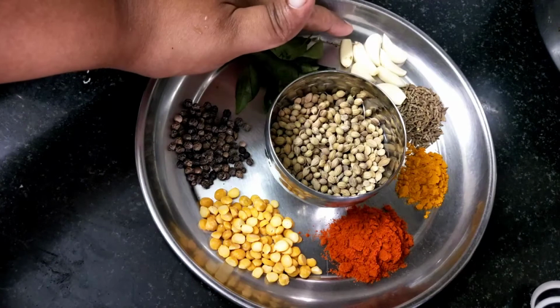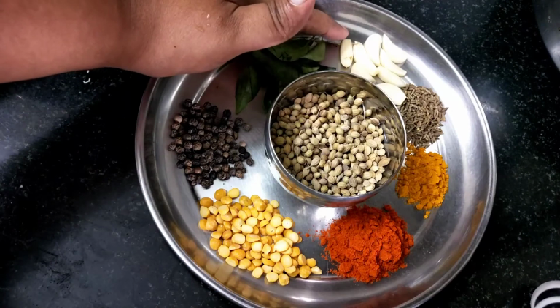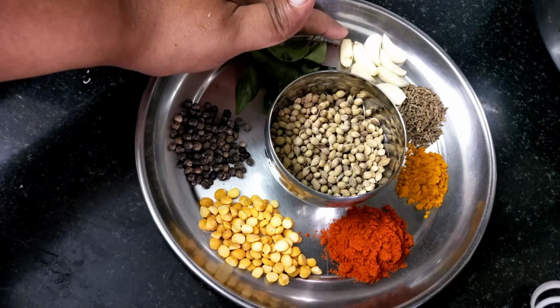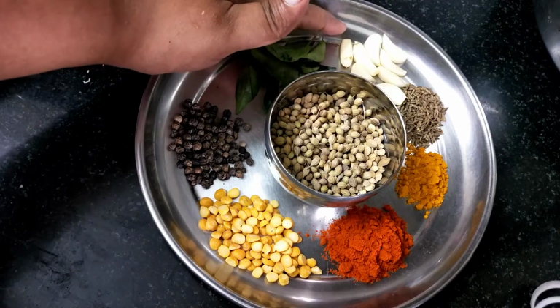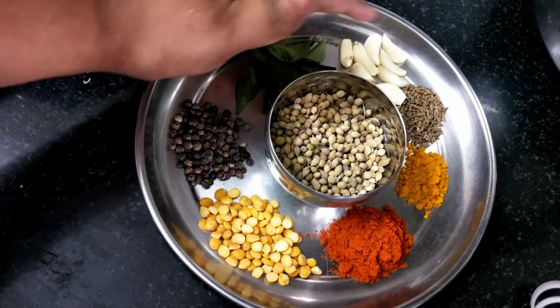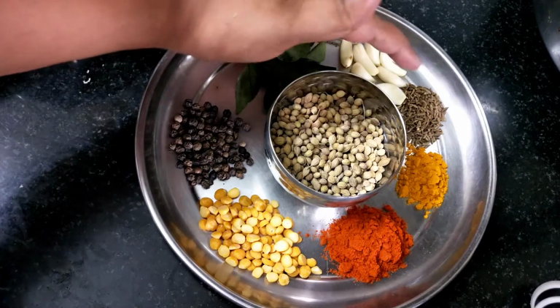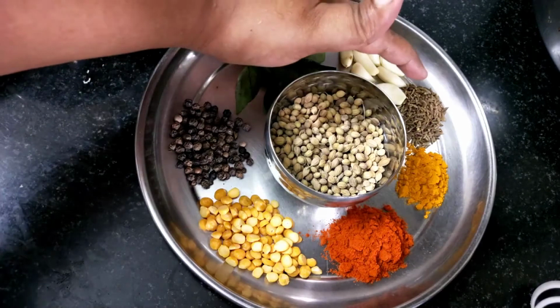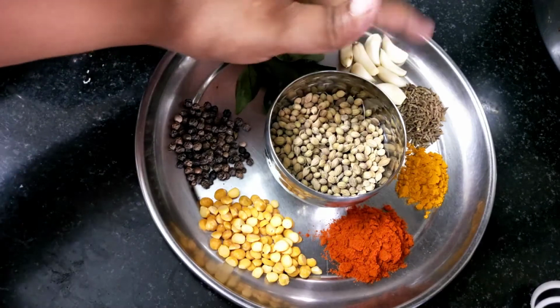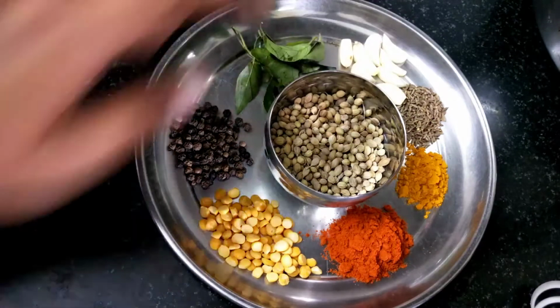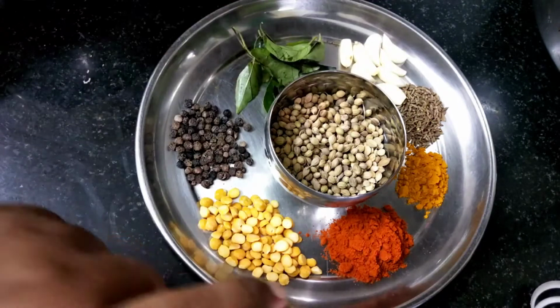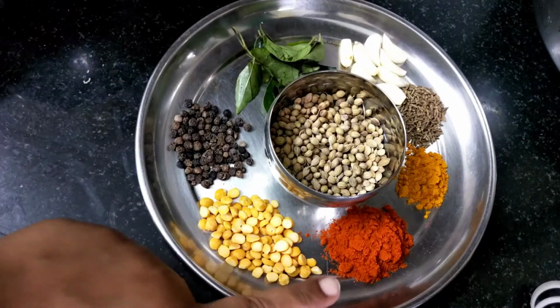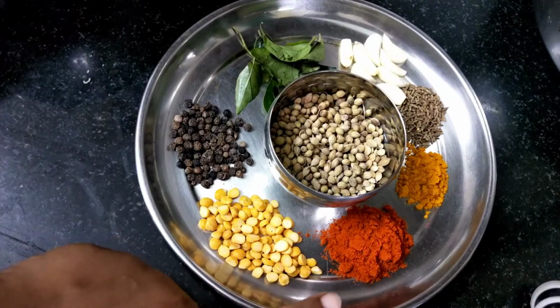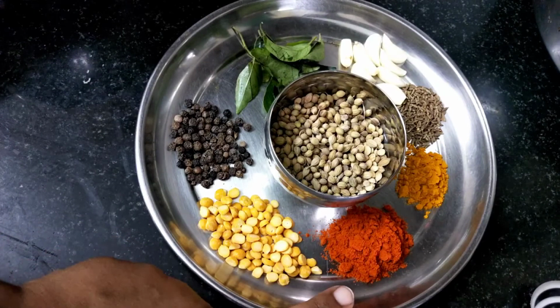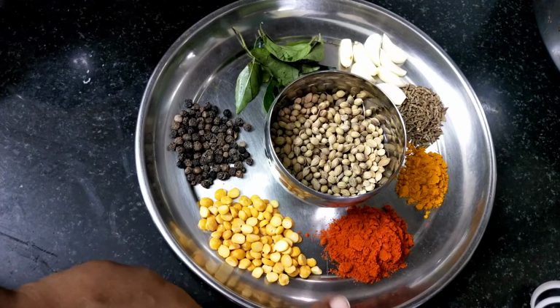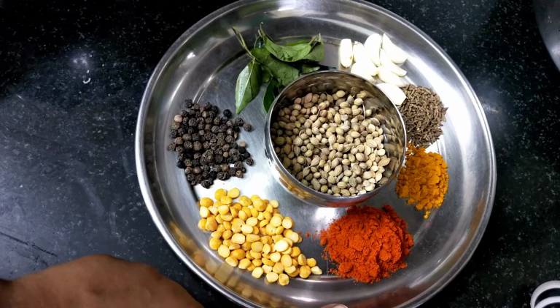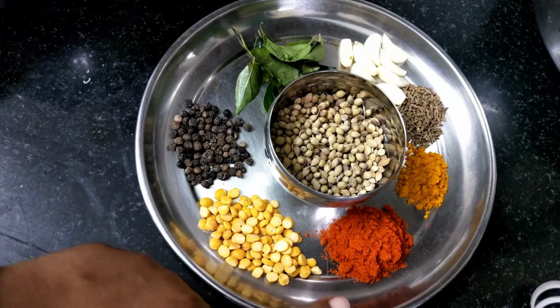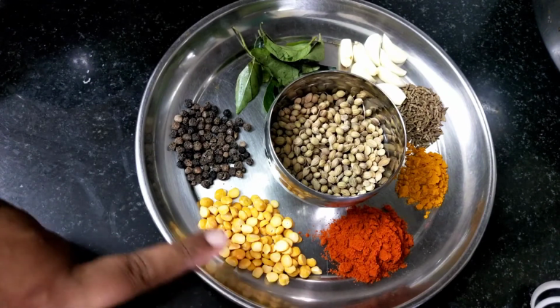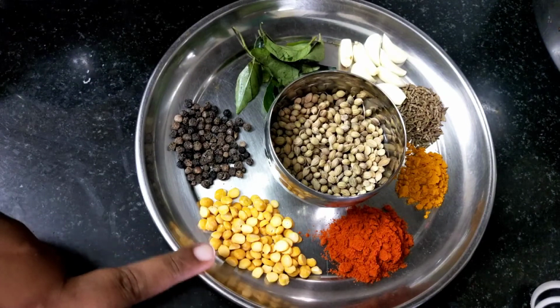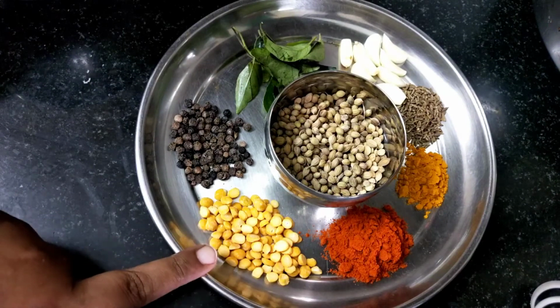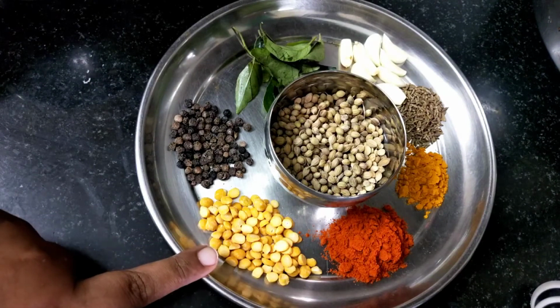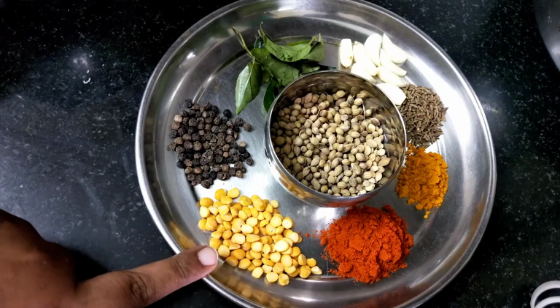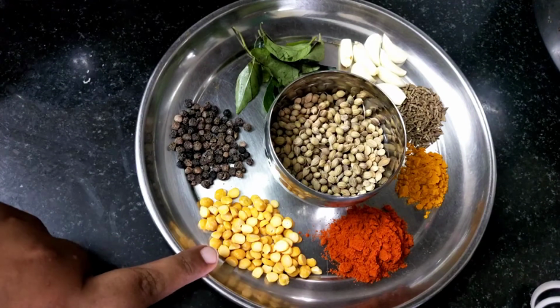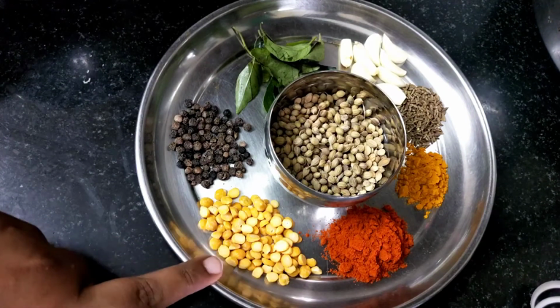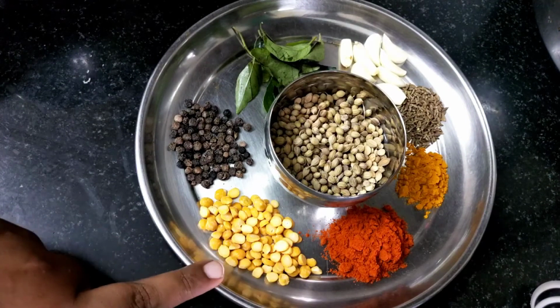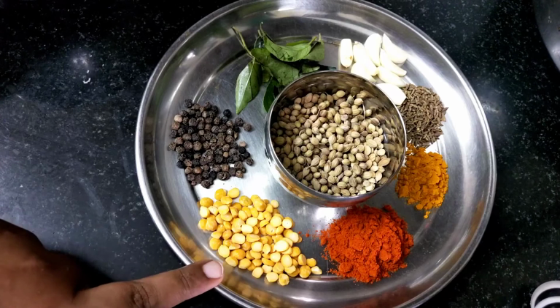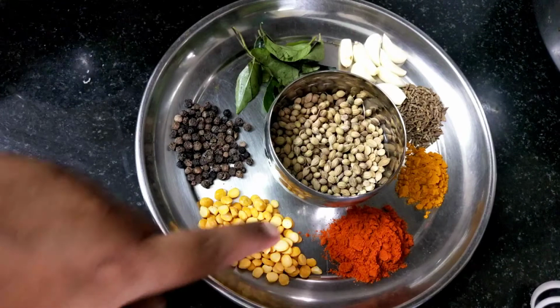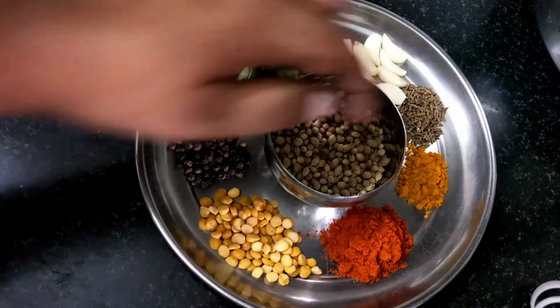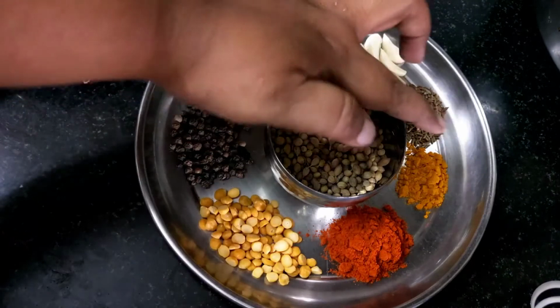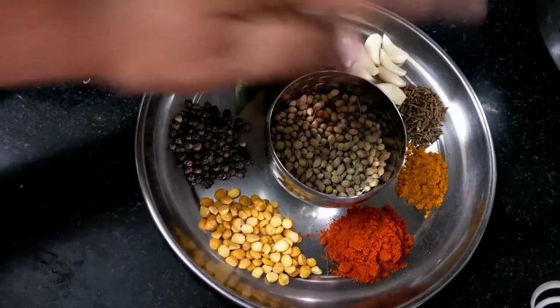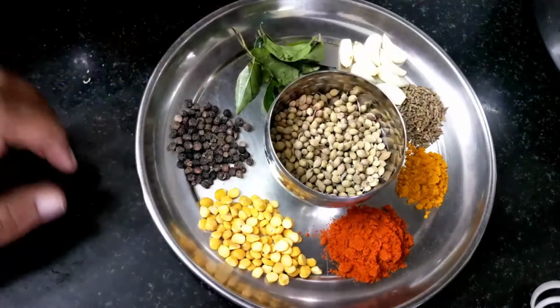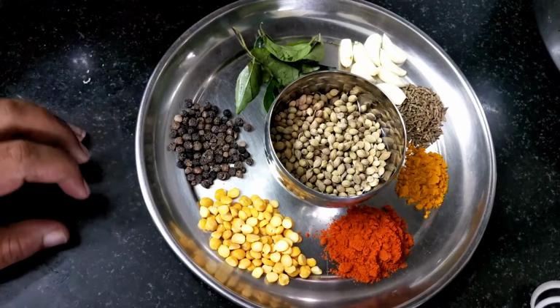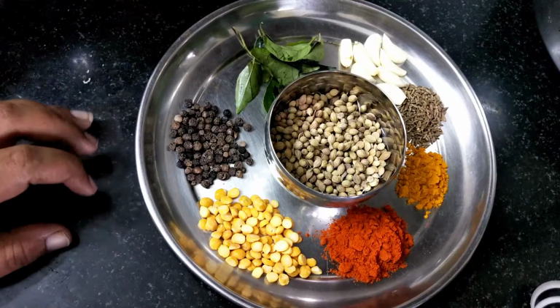Add 1 teaspoon of jeera, 1 teaspoon of tea, and add 1 teaspoon of honey.